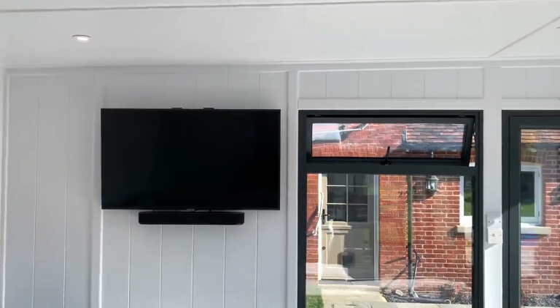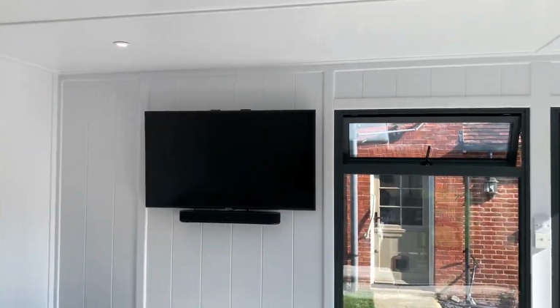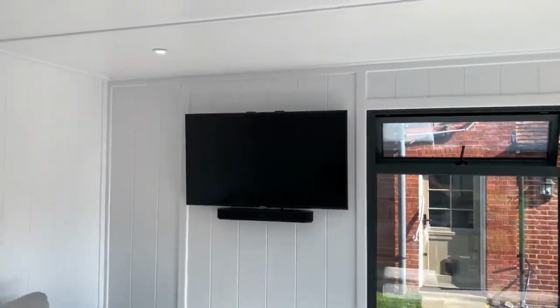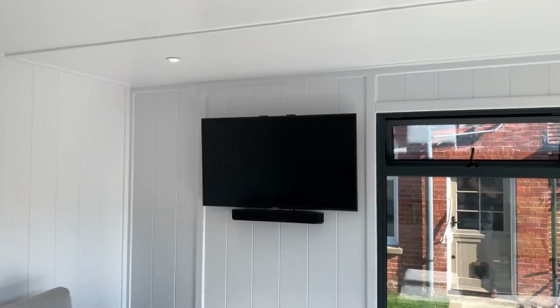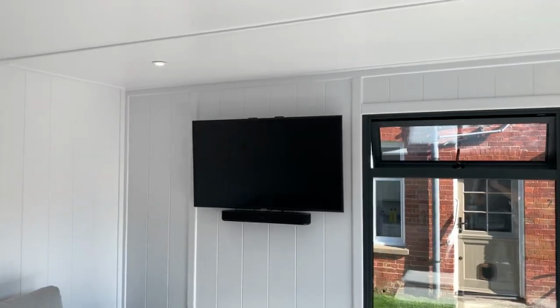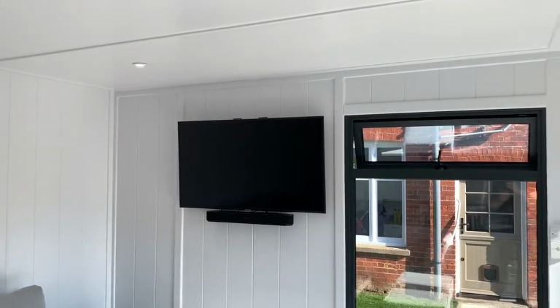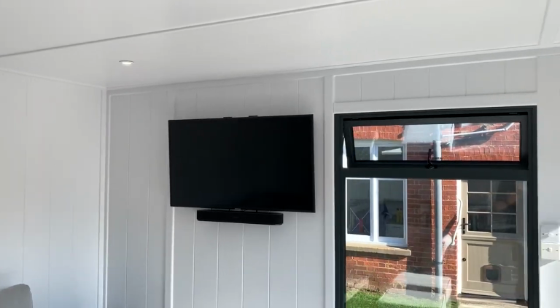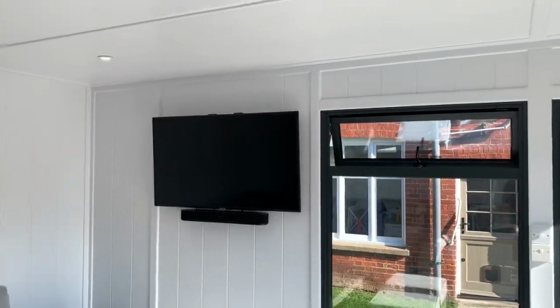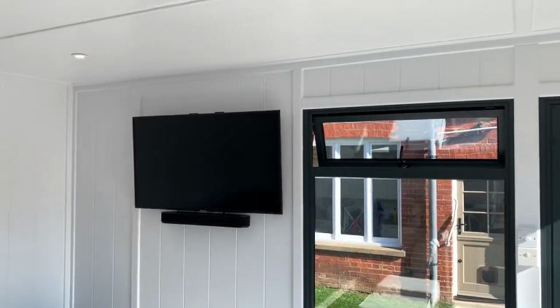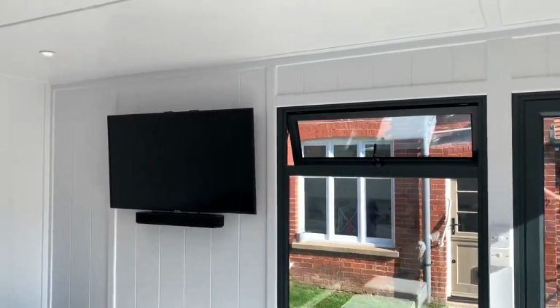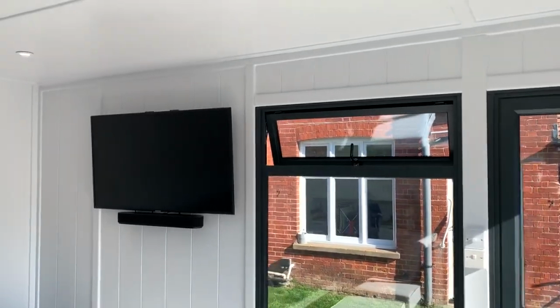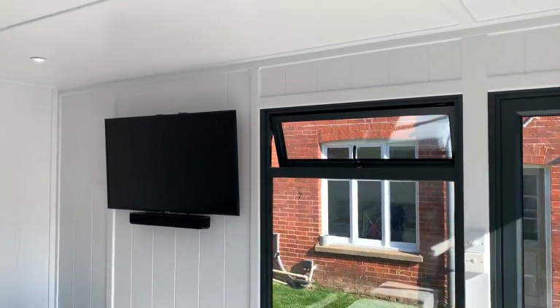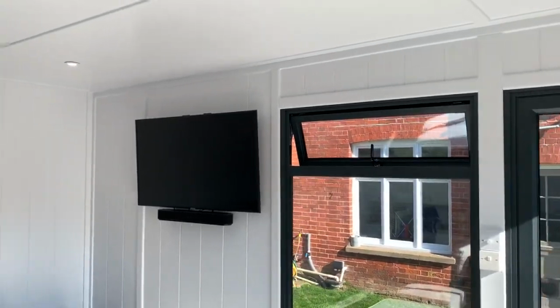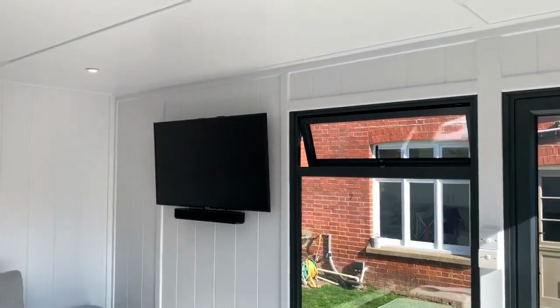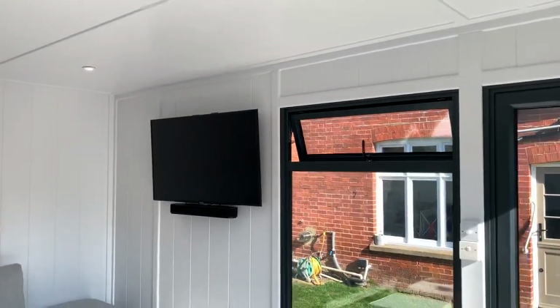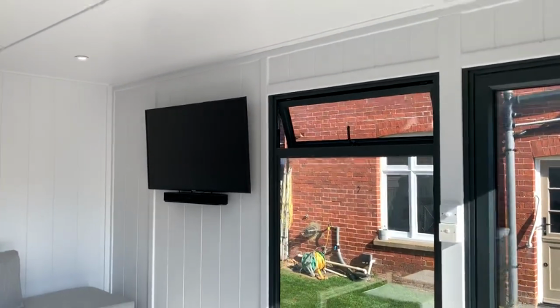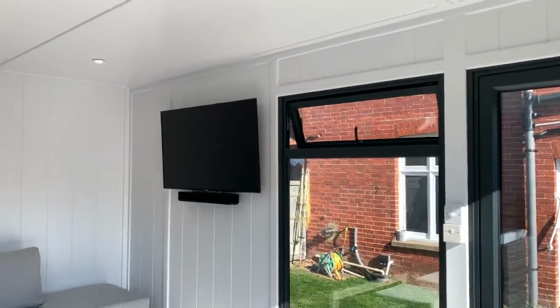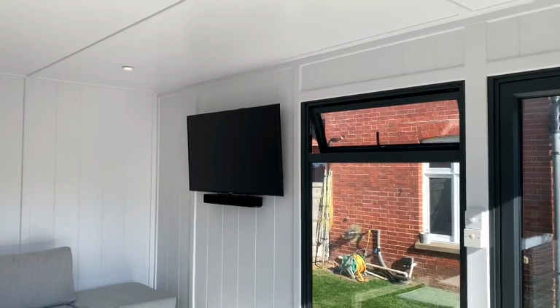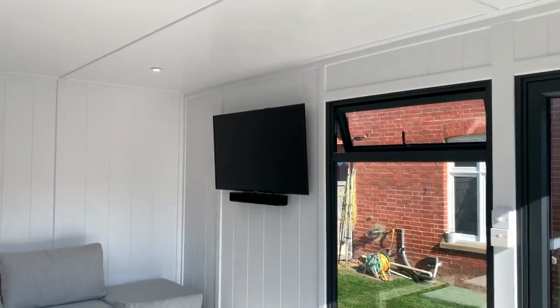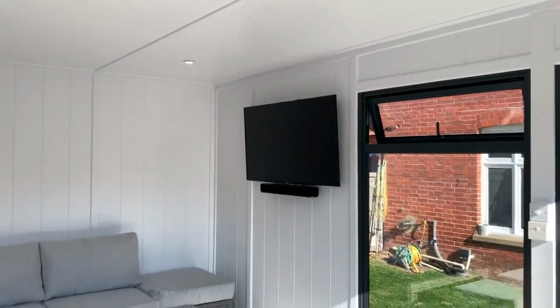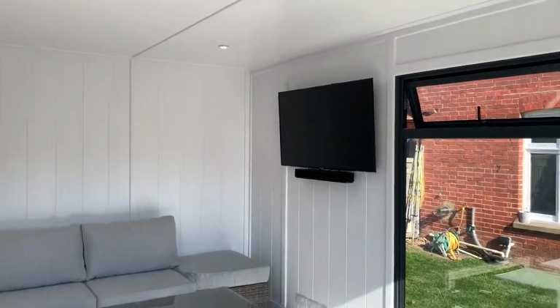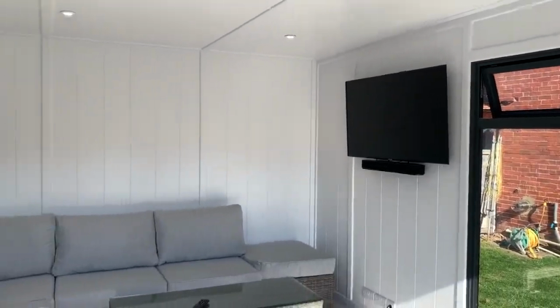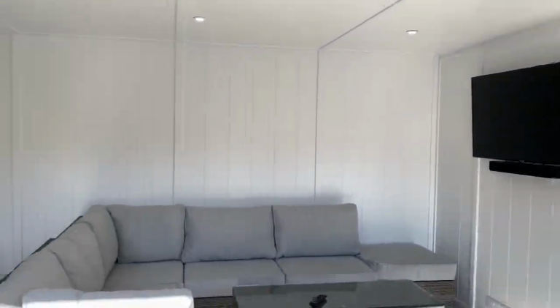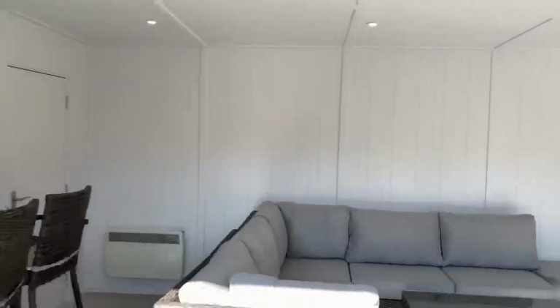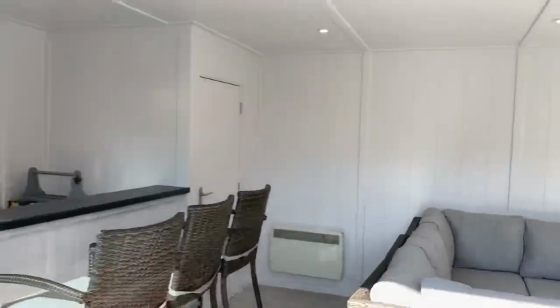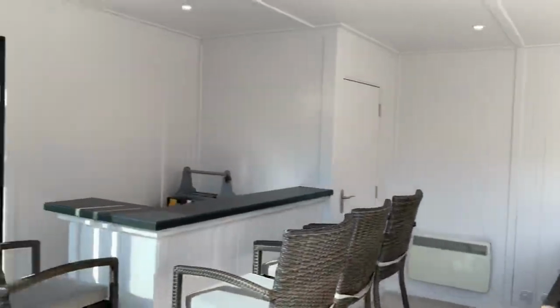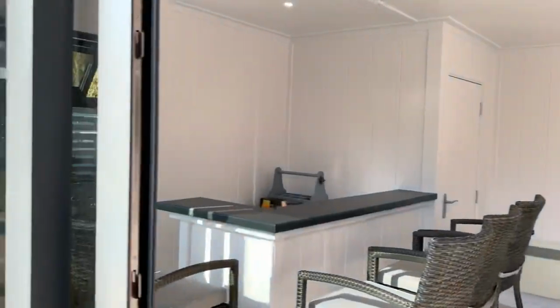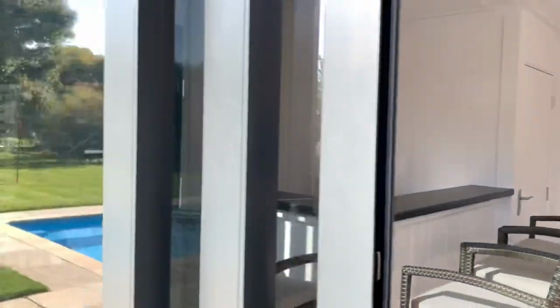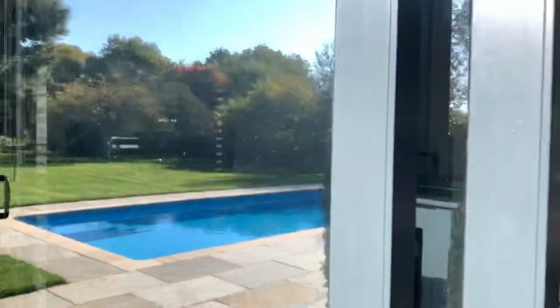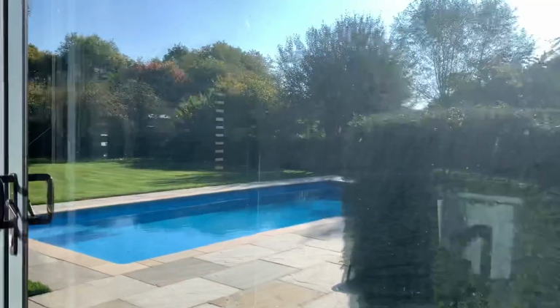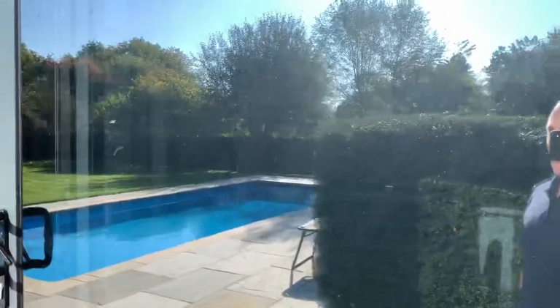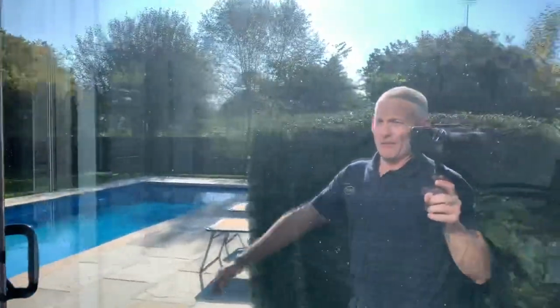There's a TV on the wall set up with Sonos and the Sonos speakers. We've also brought in internet and Sky TV, so it's fully geared up as a welcoming garden room.